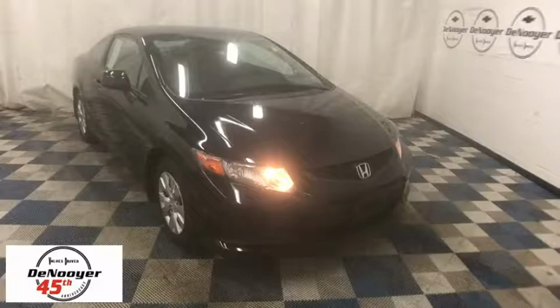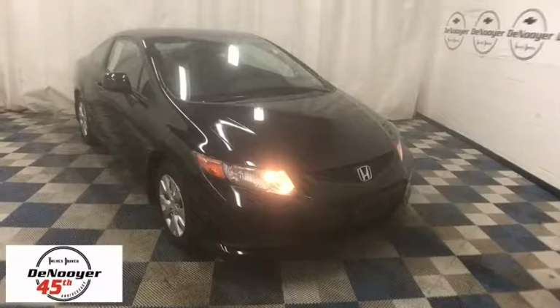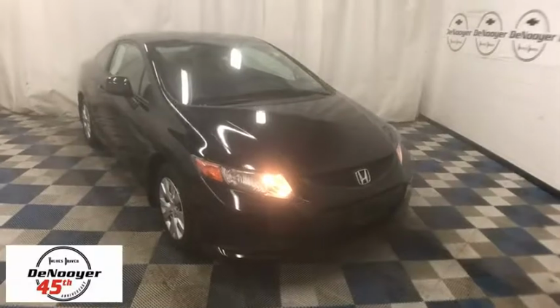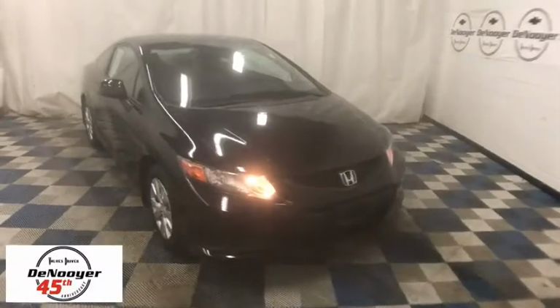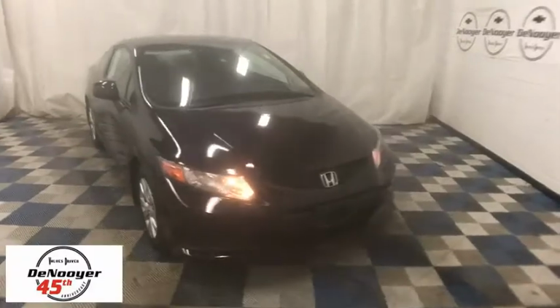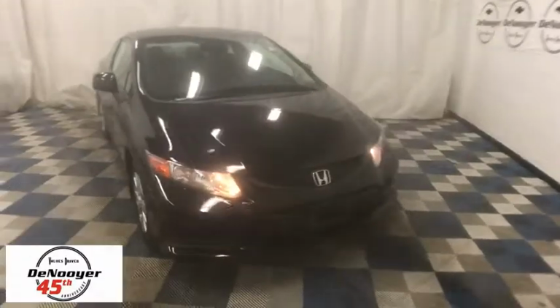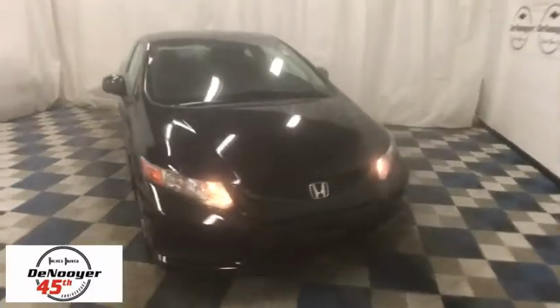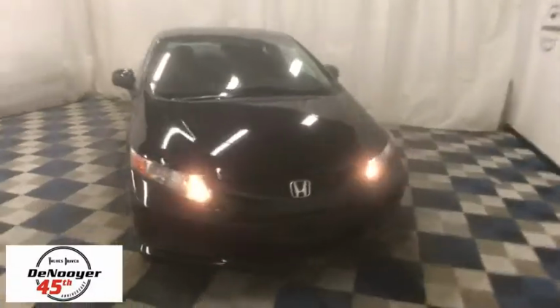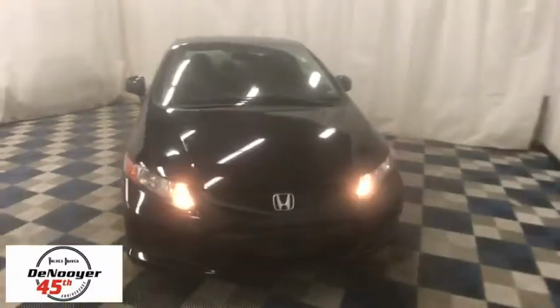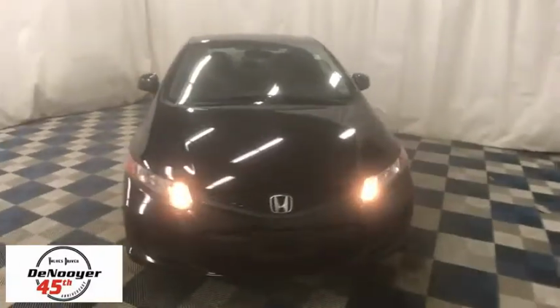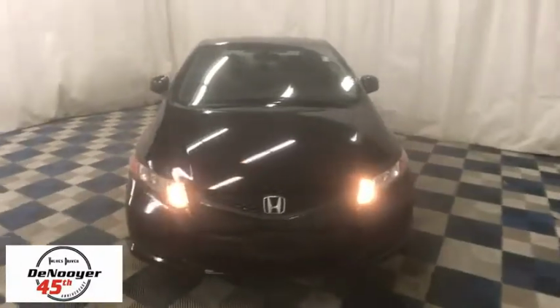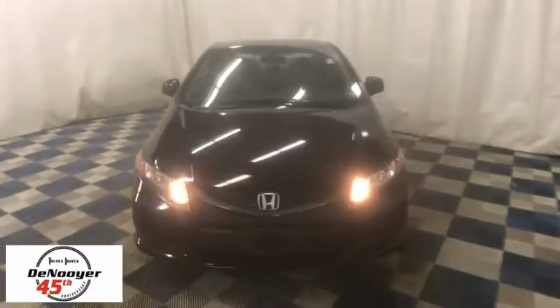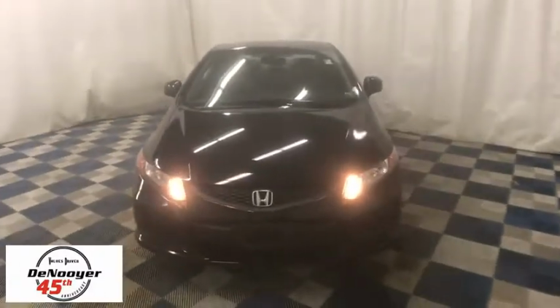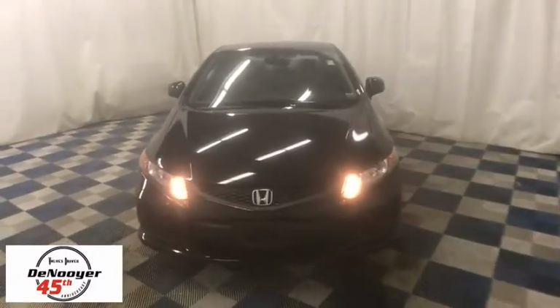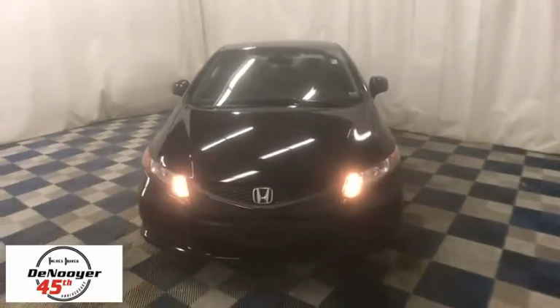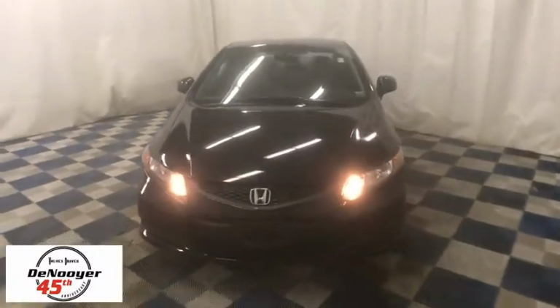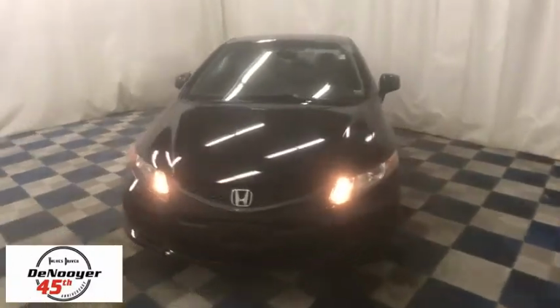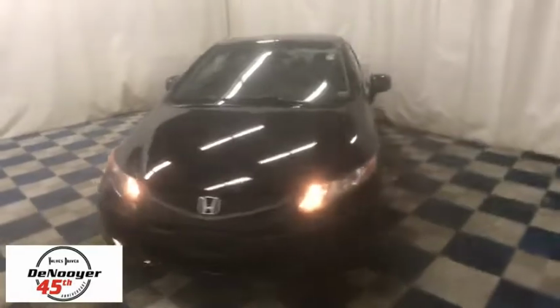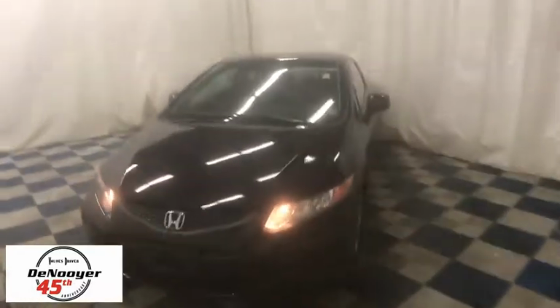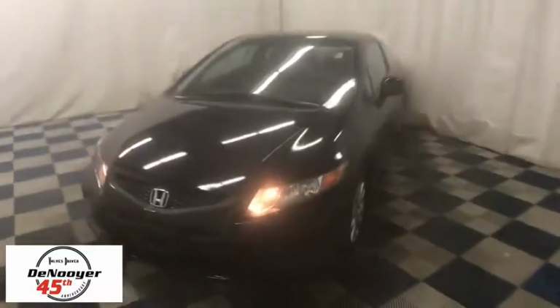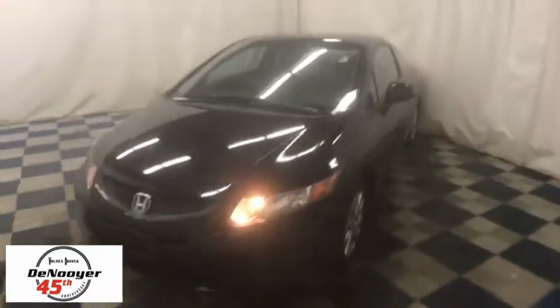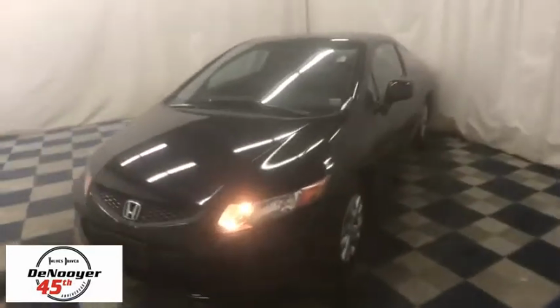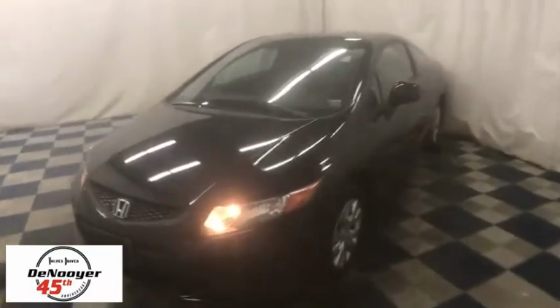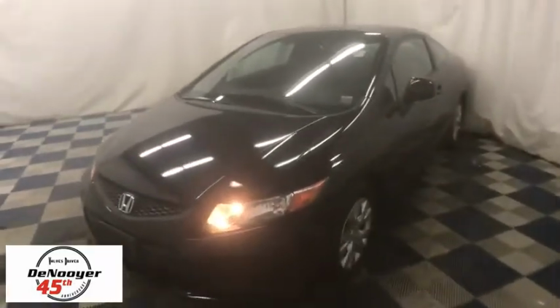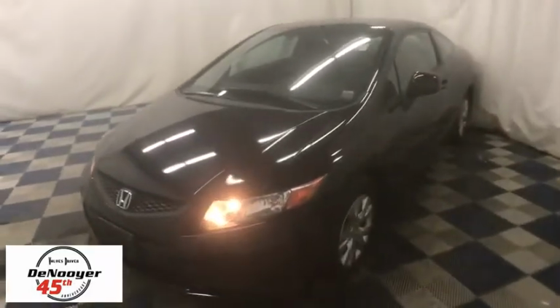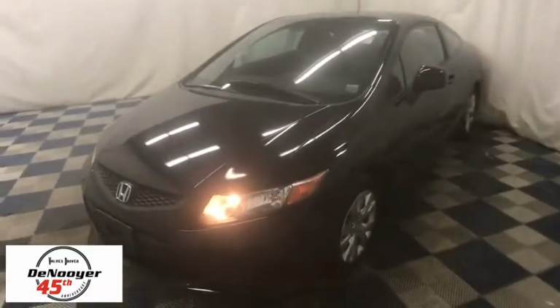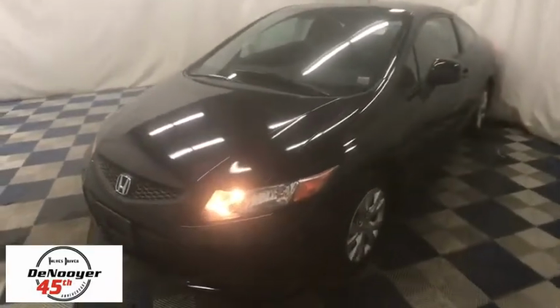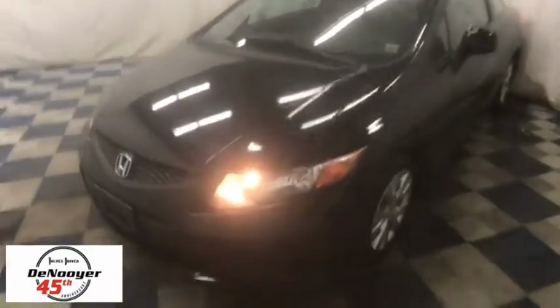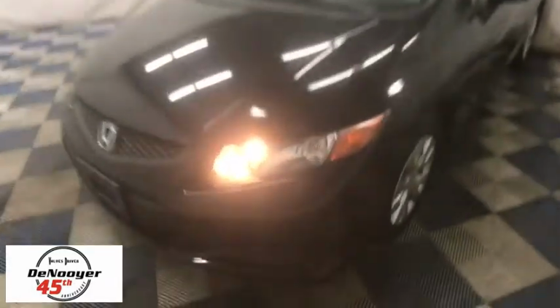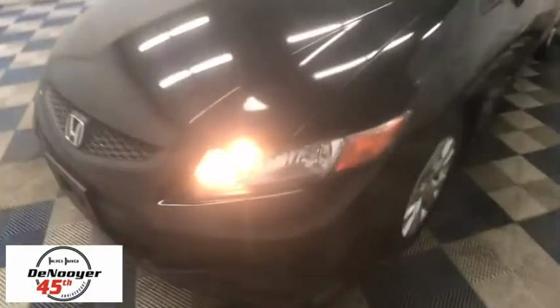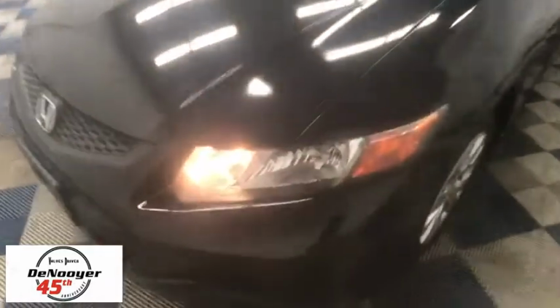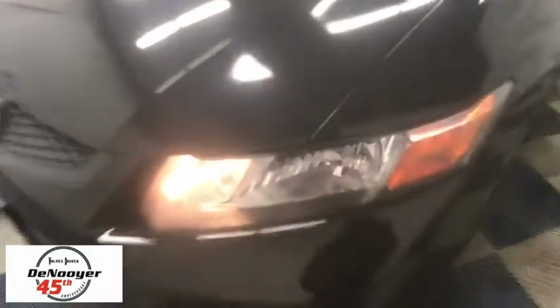The 2012 Honda Civic. Practical, awesome gas mileage, and incredibly reliable. This vehicle has less than 75,000 miles.